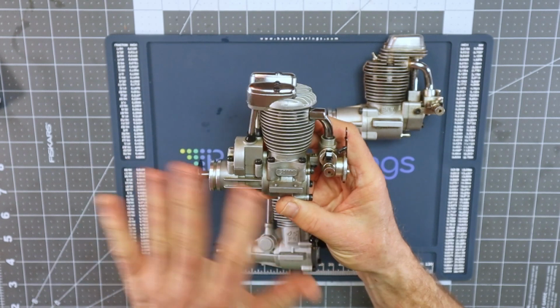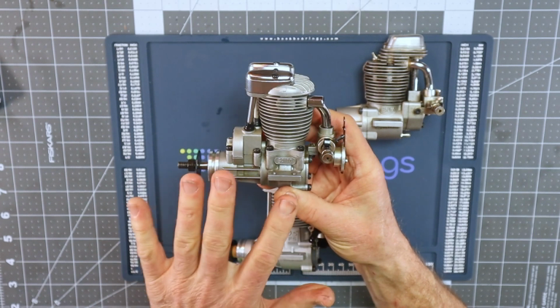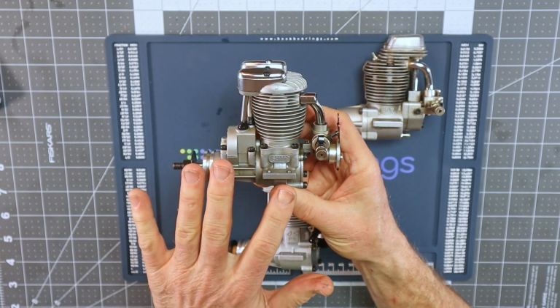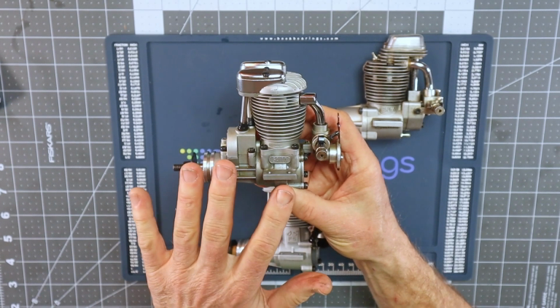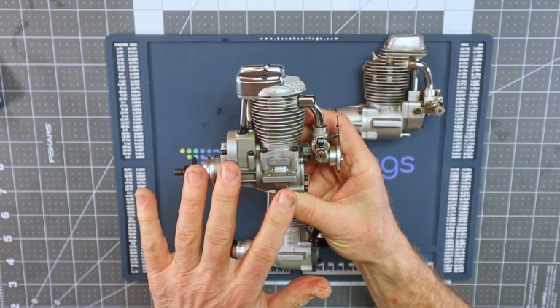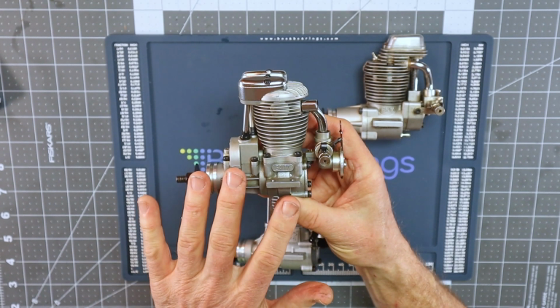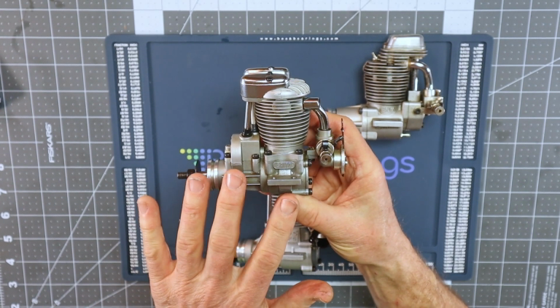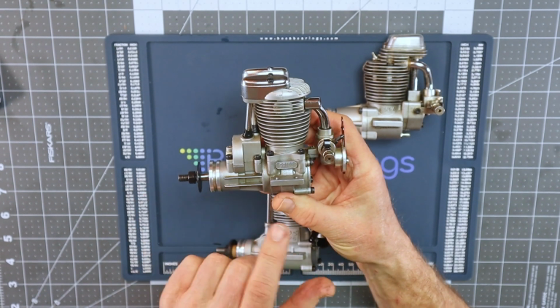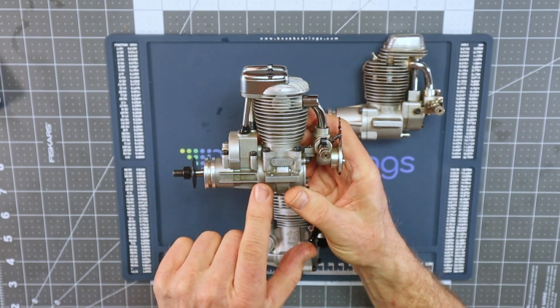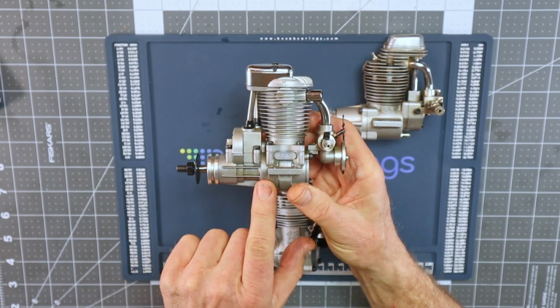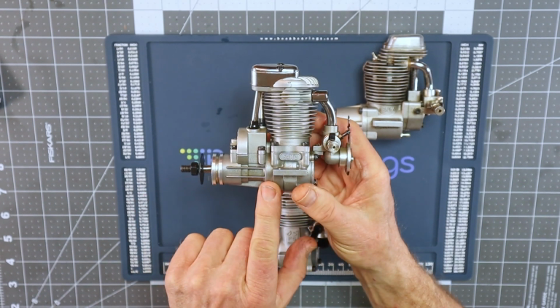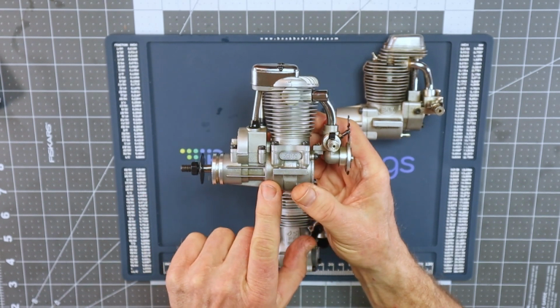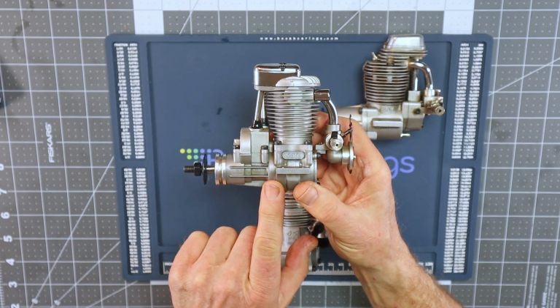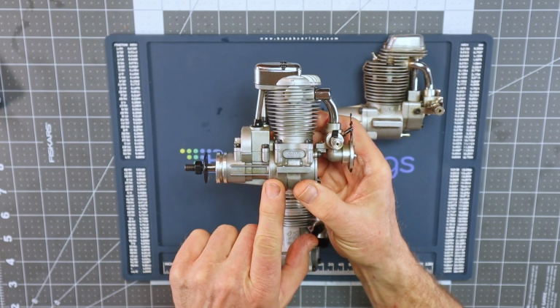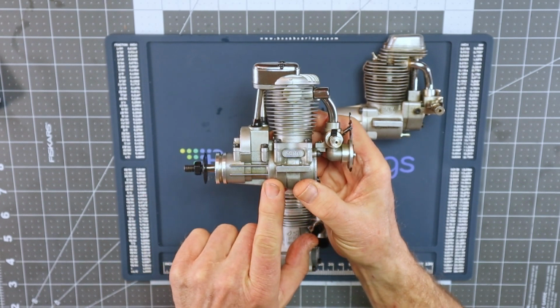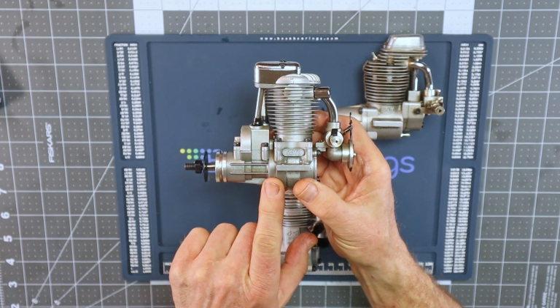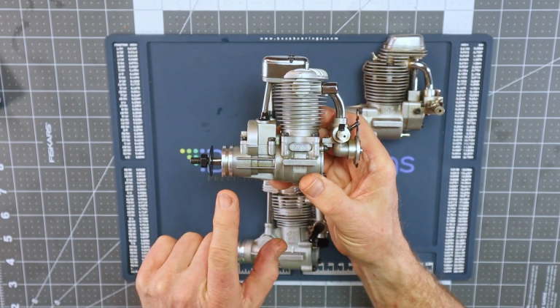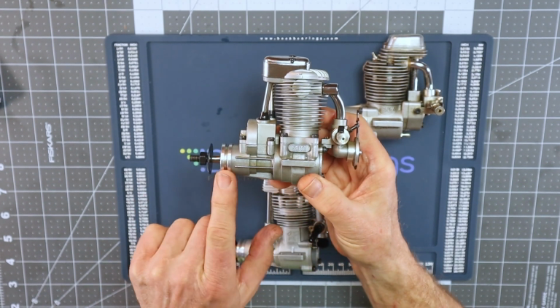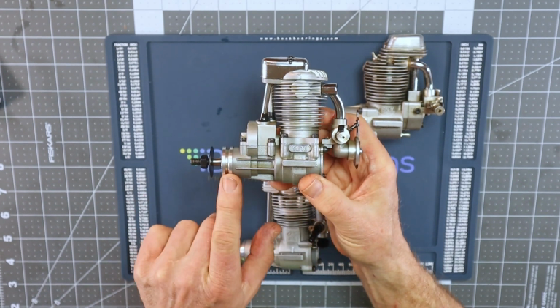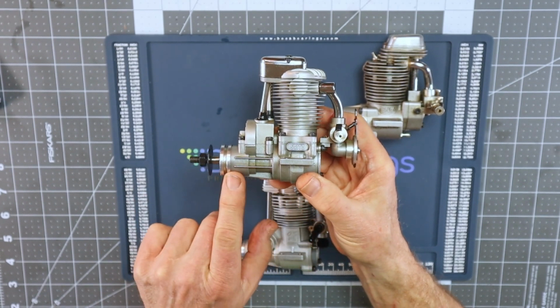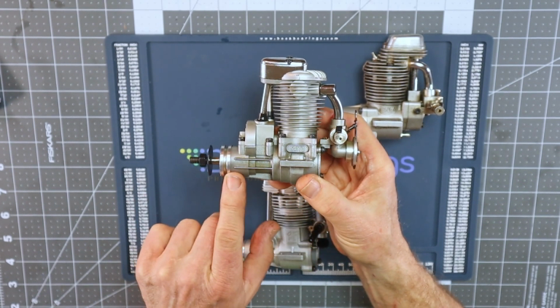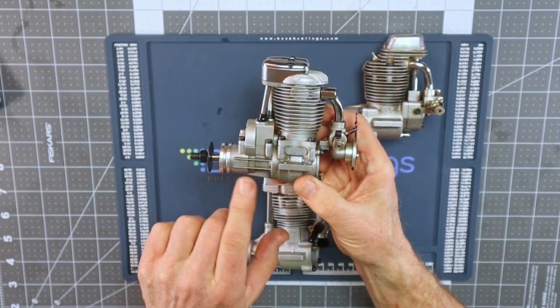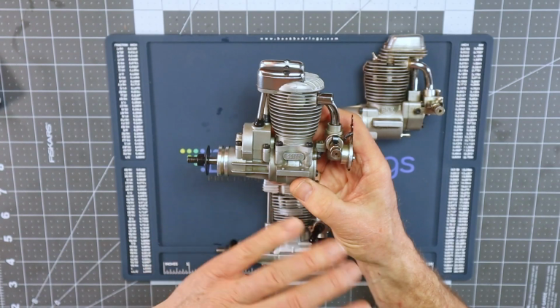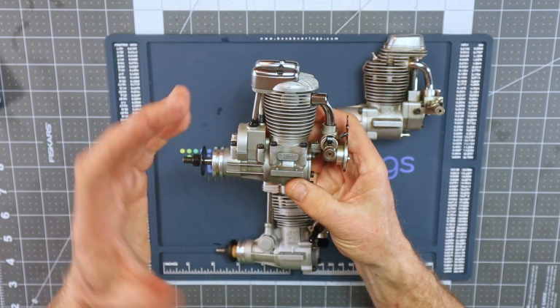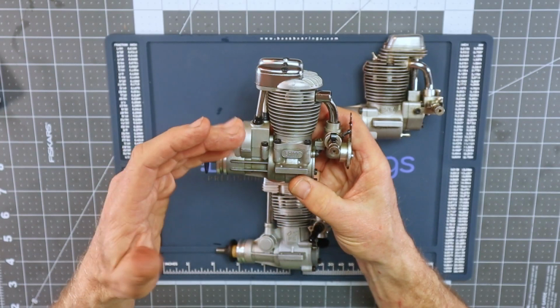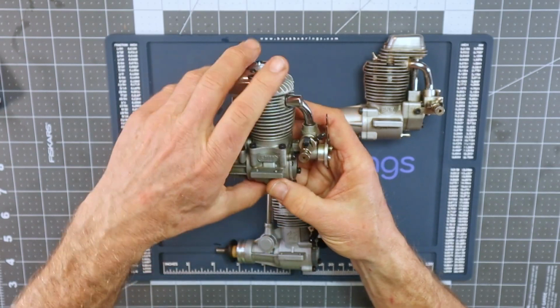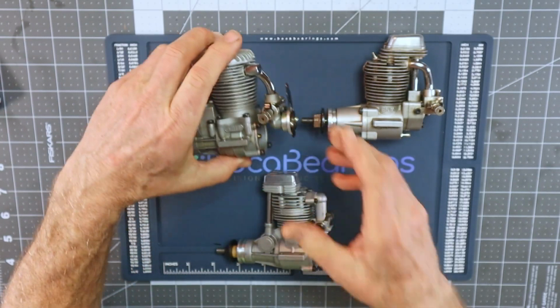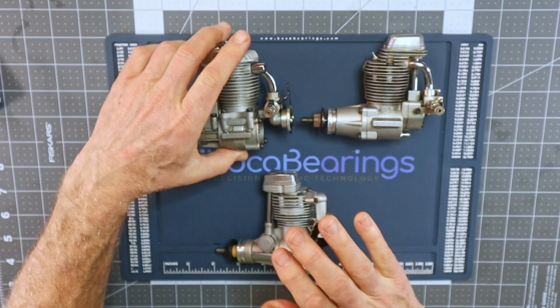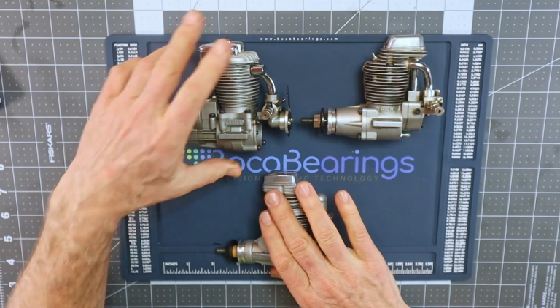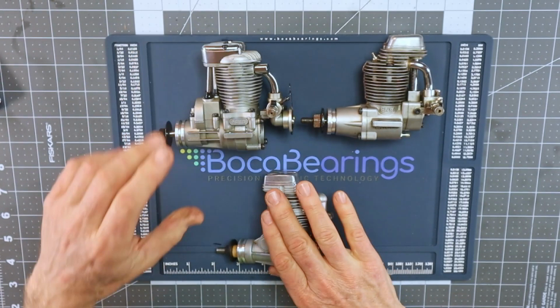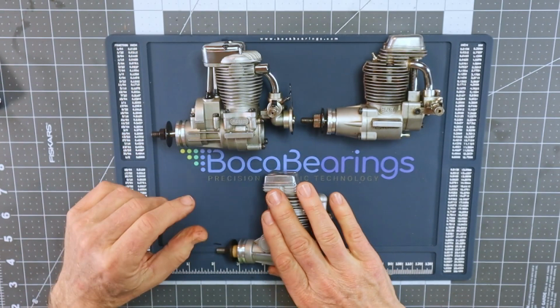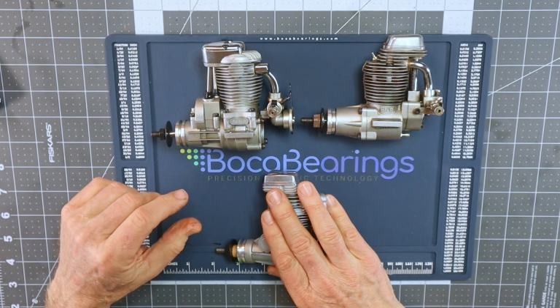There are only two bearings in the Saito engine — one for the rear crankshaft and one for the front — making it a two-bearing engine compared to the four-bearing OS design.